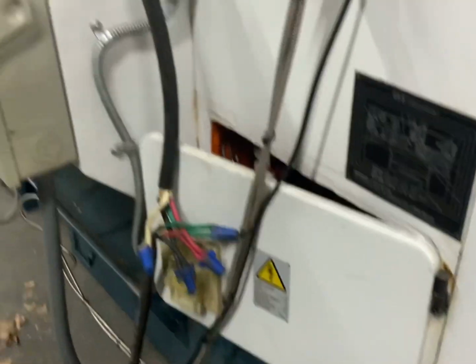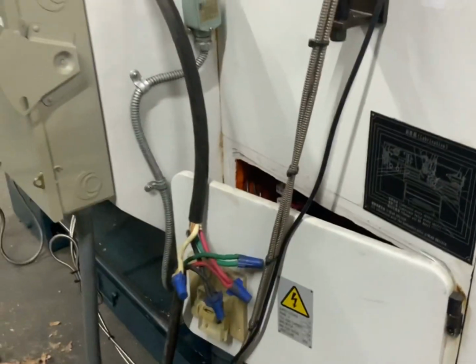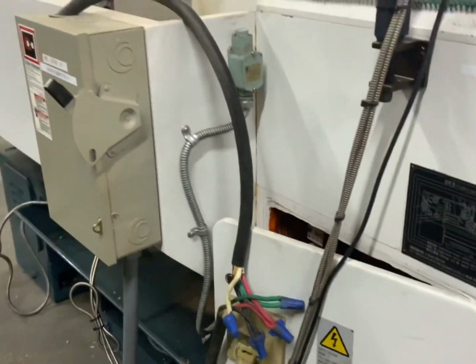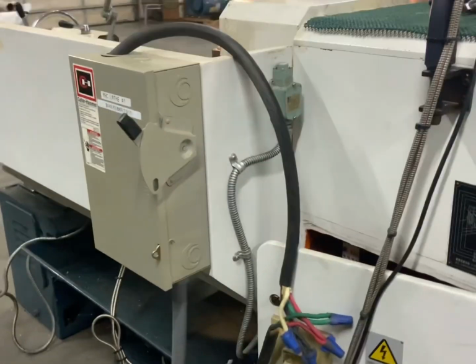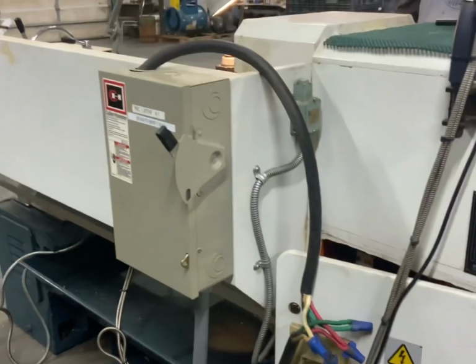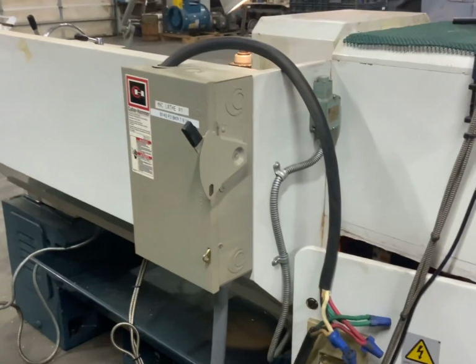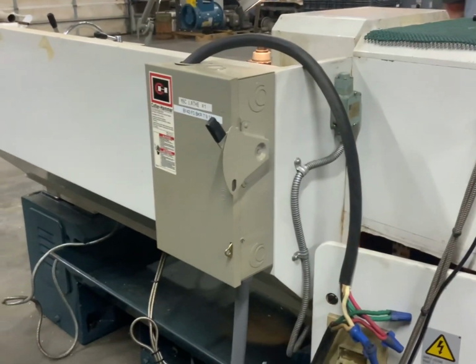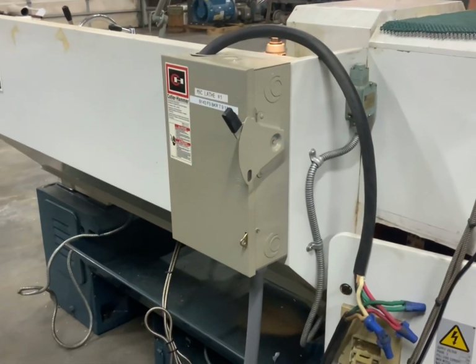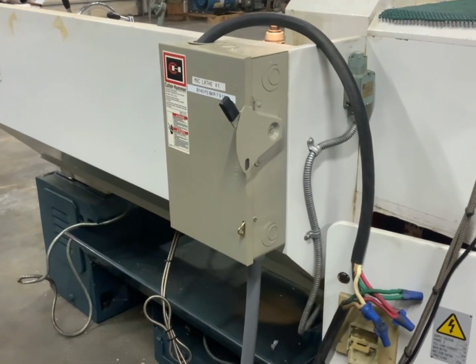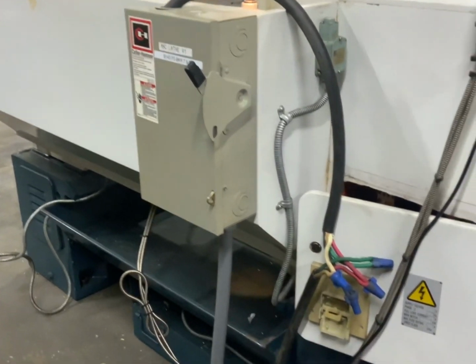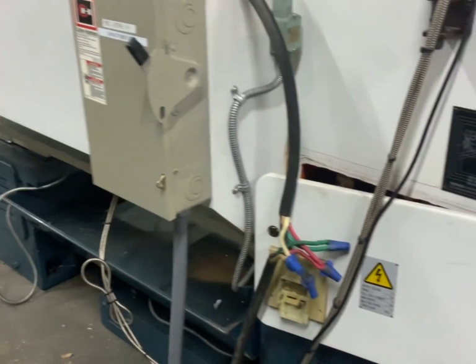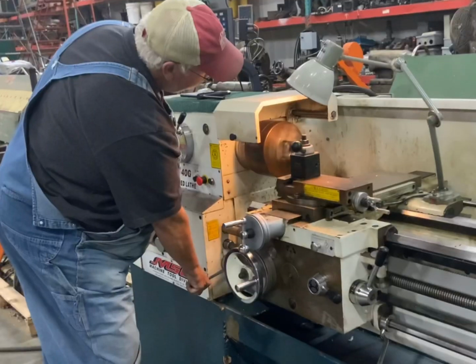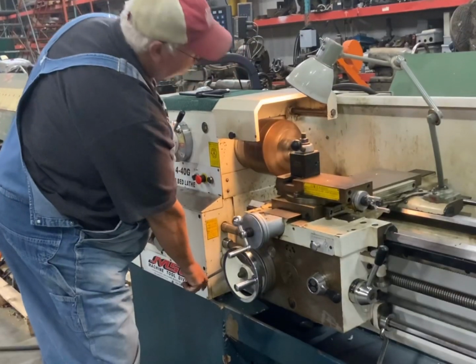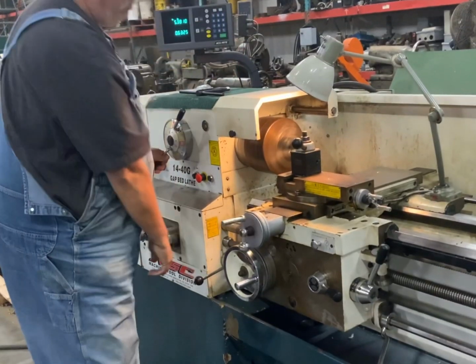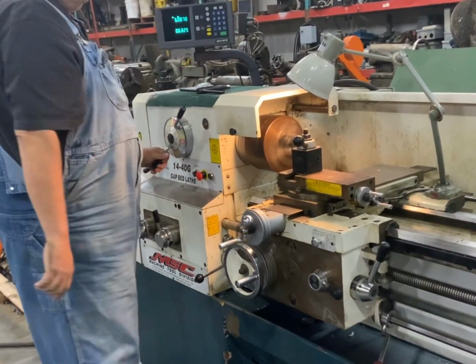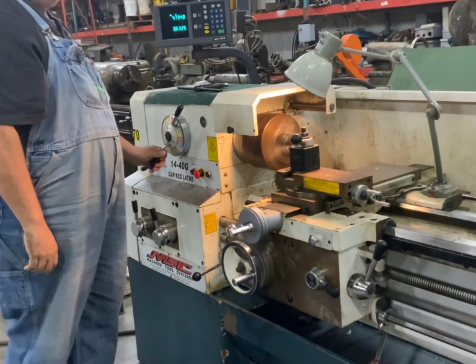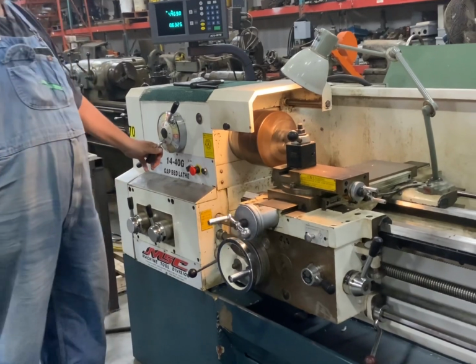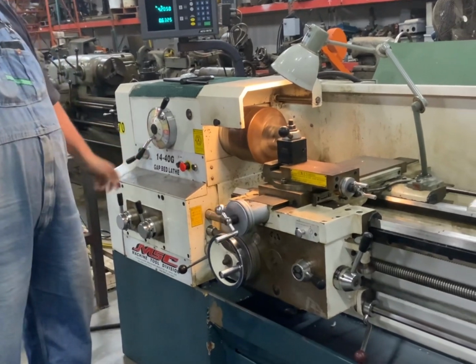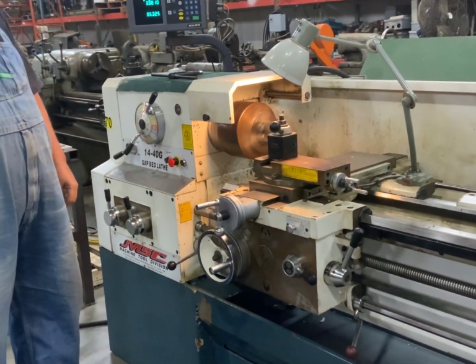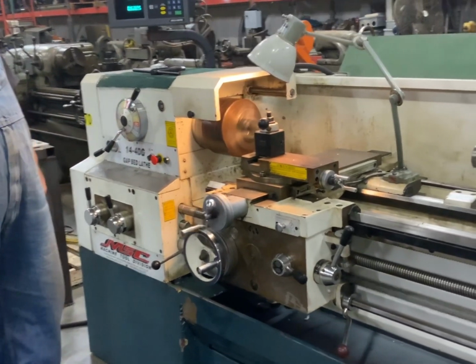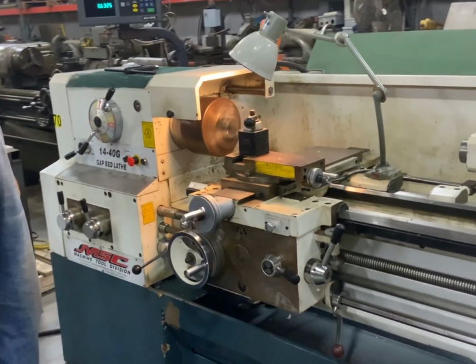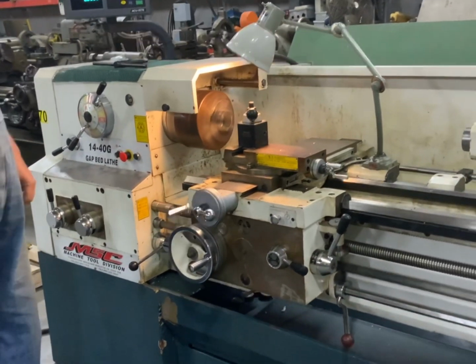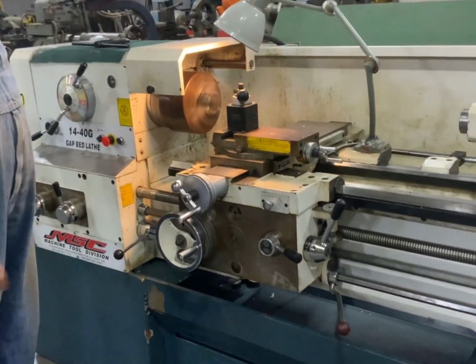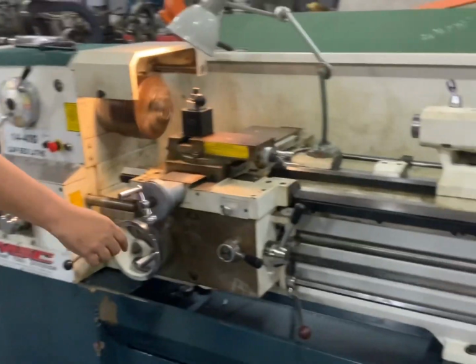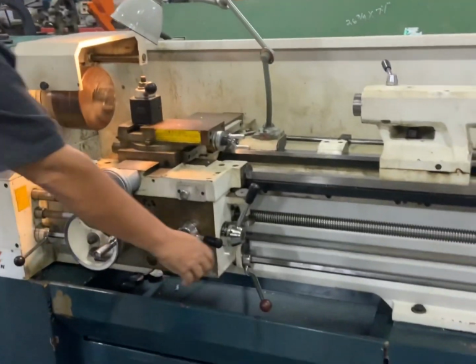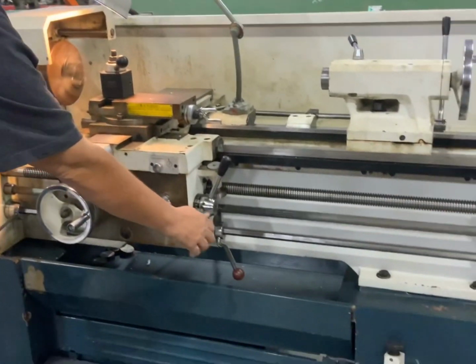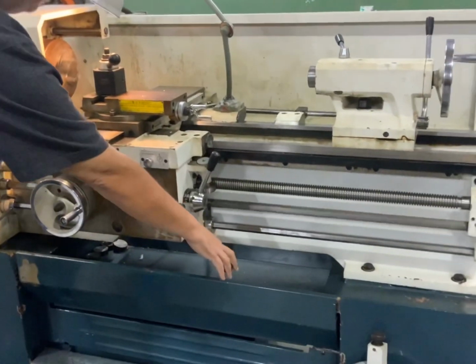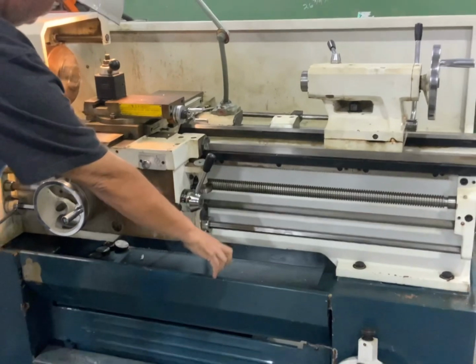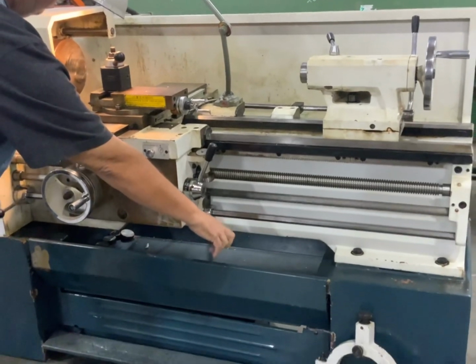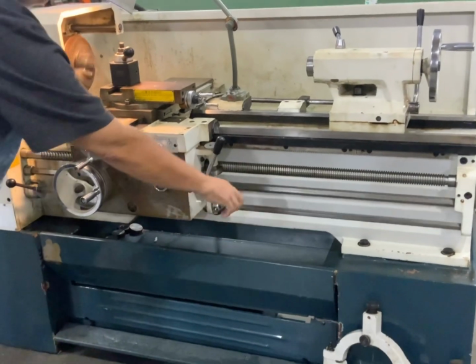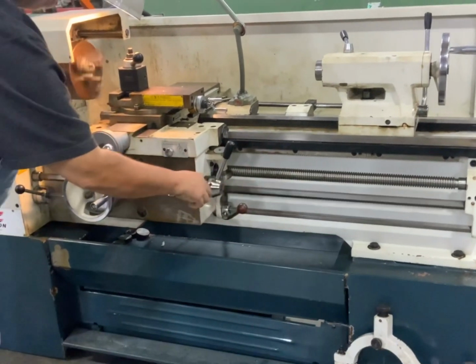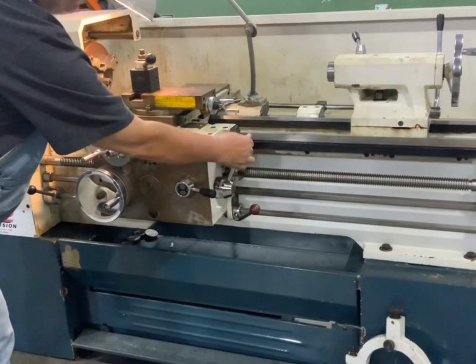This machine is currently wired on 240-volt, three-phase, but can be switched over pretty simply to a high voltage 380. It comes equipped with all the safety switches.